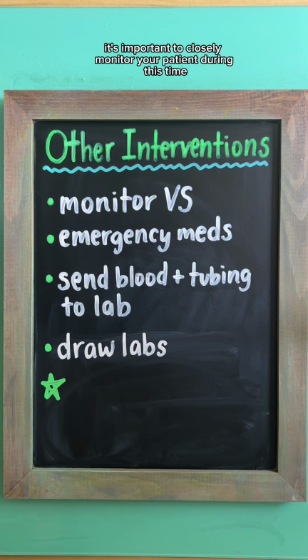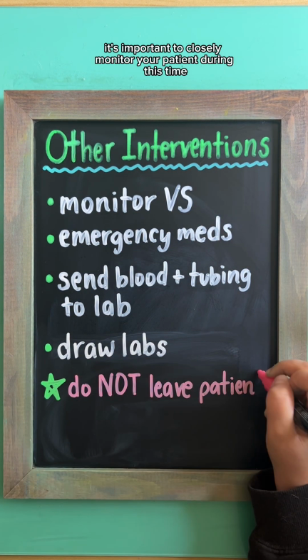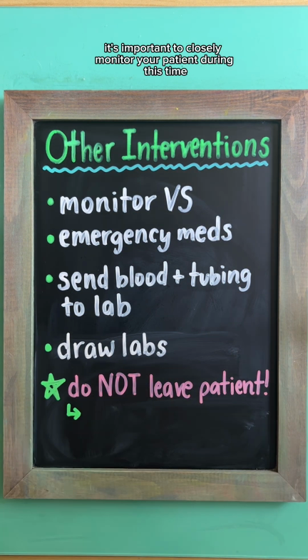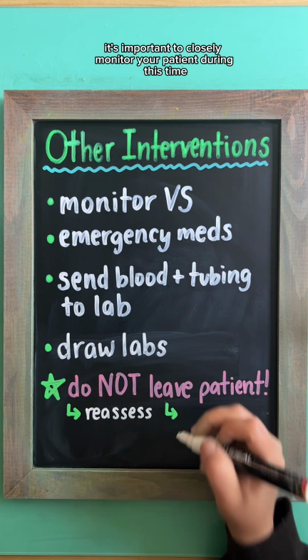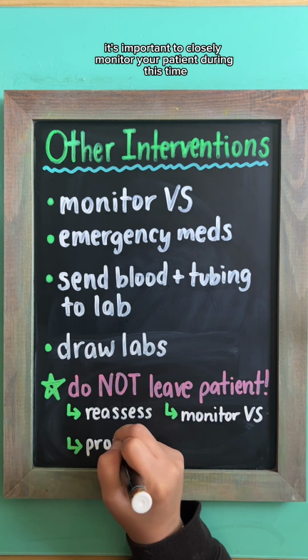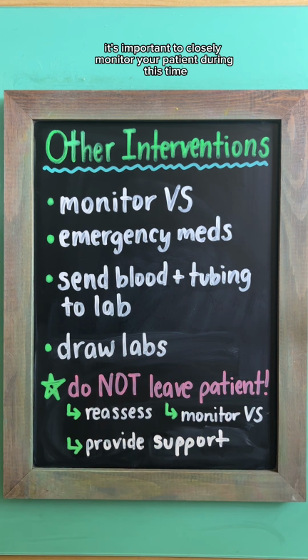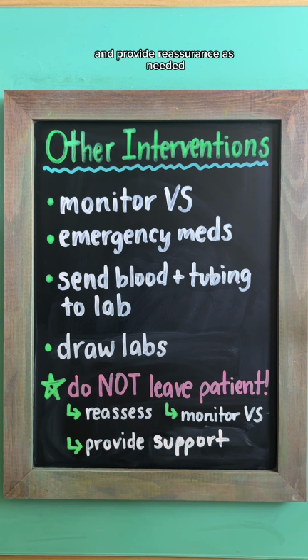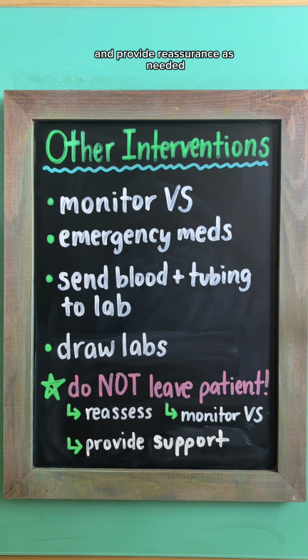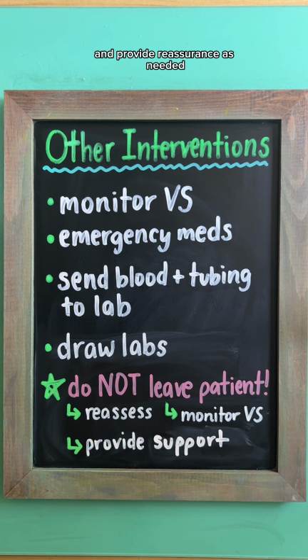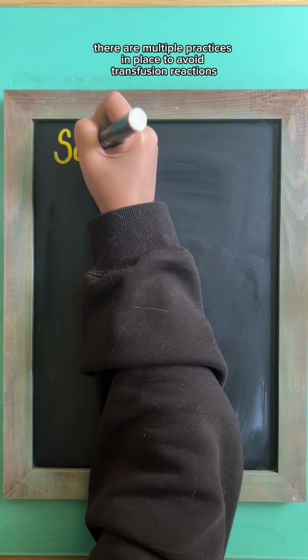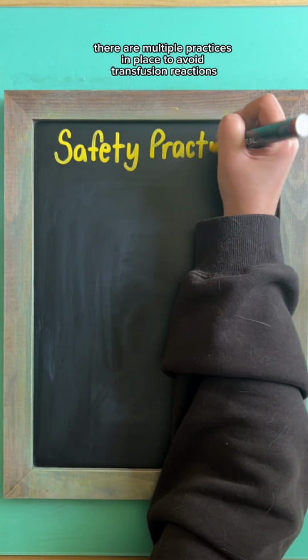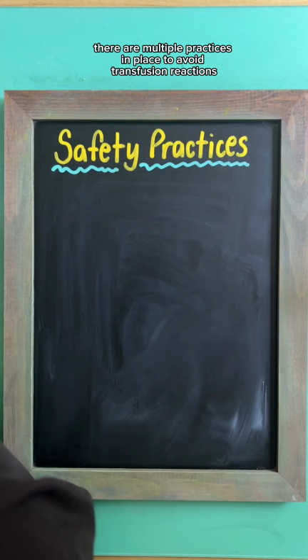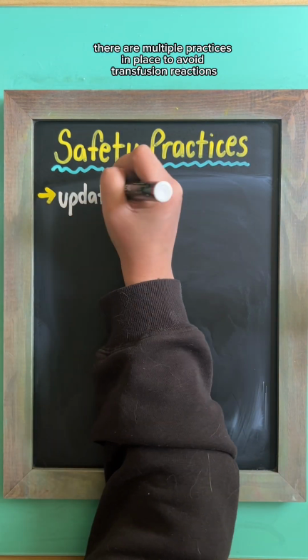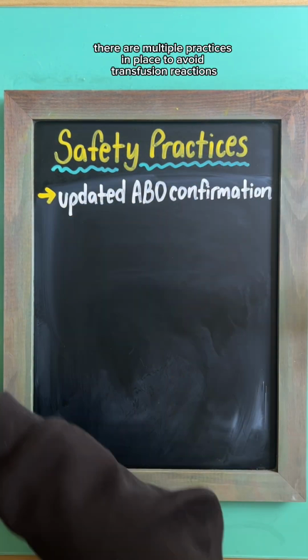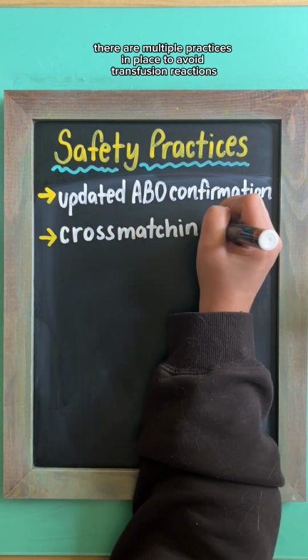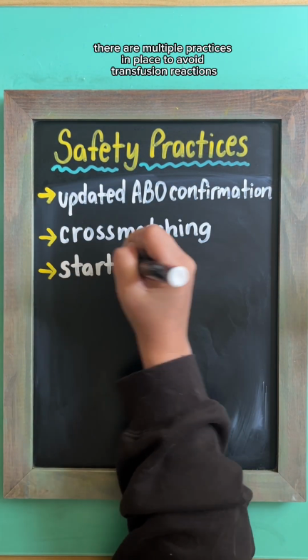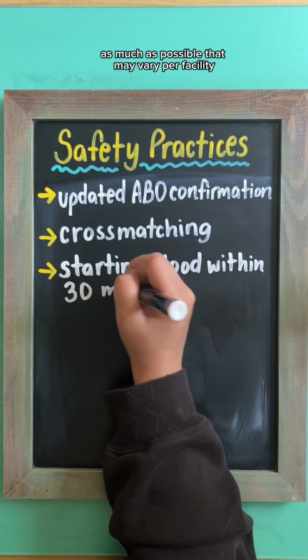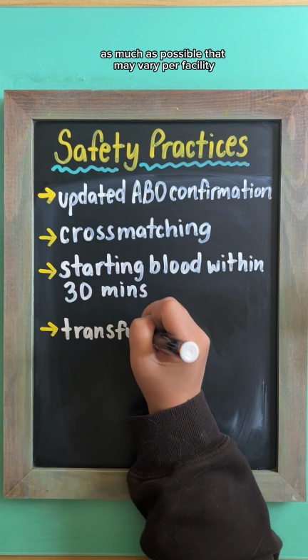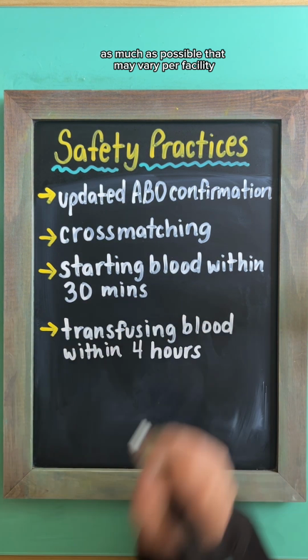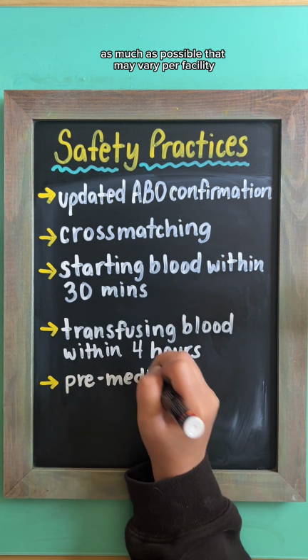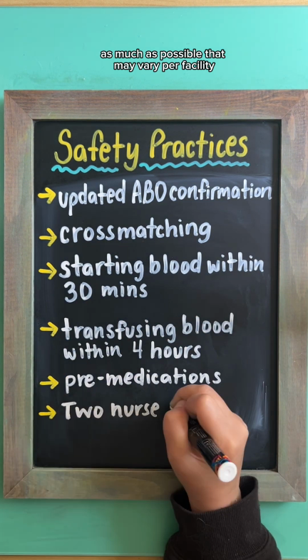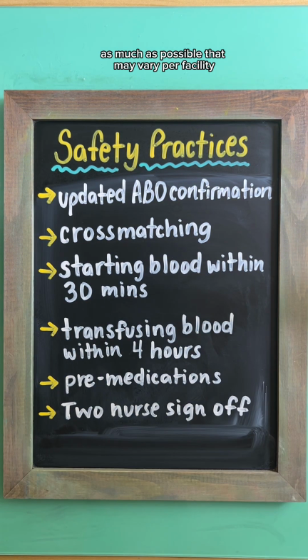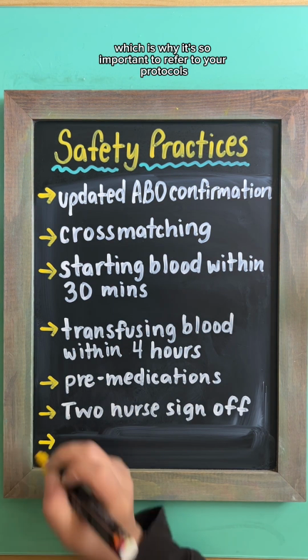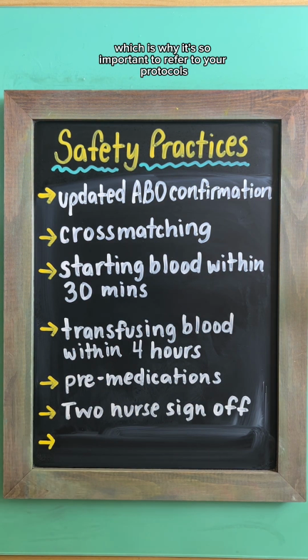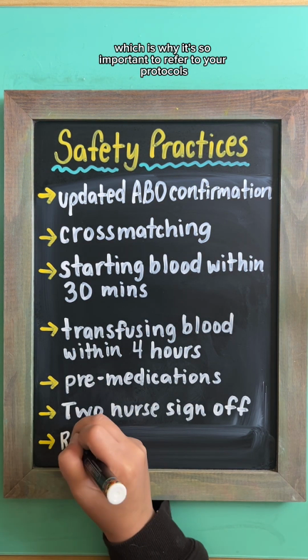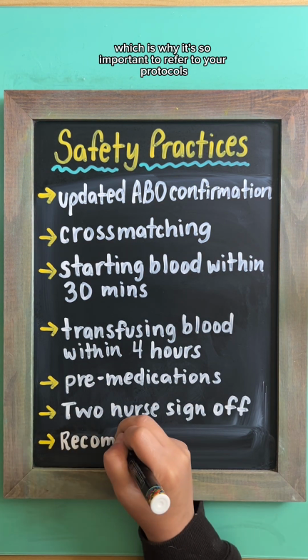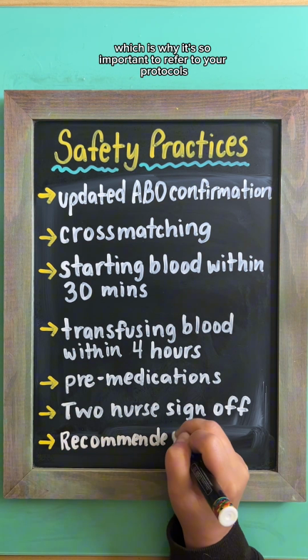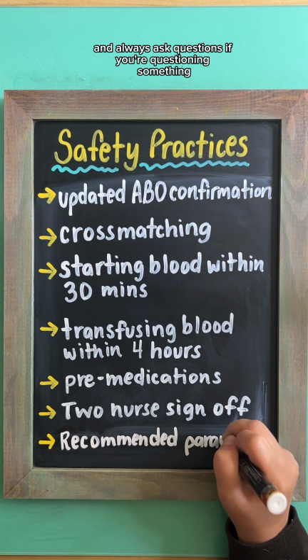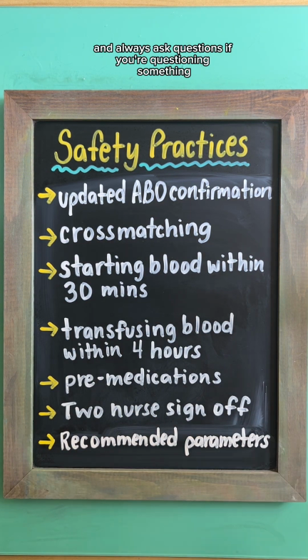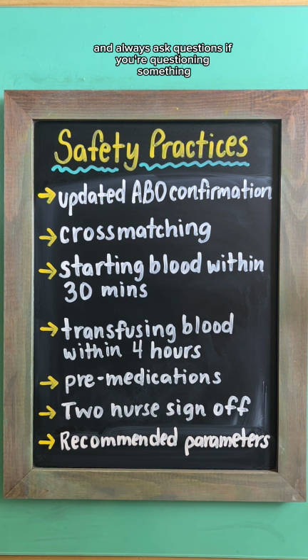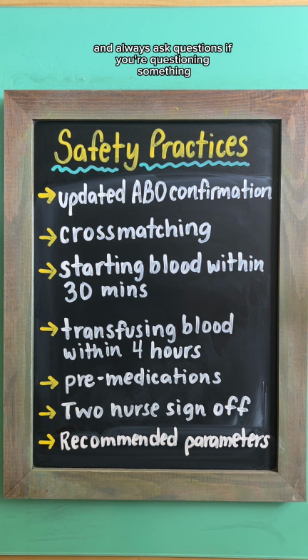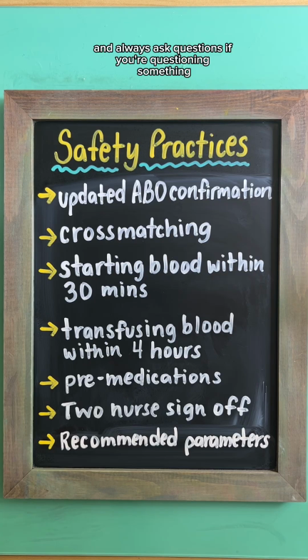It's important to closely monitor your patient during this time and provide reassurance as needed. There are multiple practices in place to avoid transfusion reactions as much as possible that may vary per facility, which is why it's so important to refer to your protocols and always ask questions if you're questioning something.